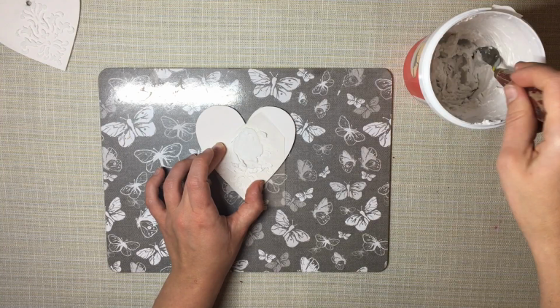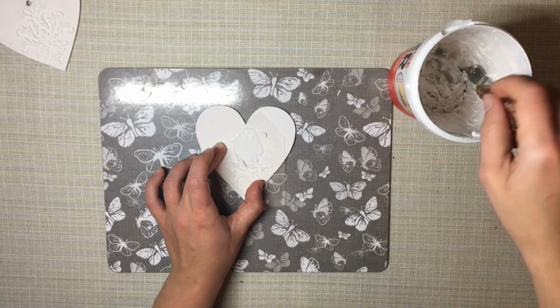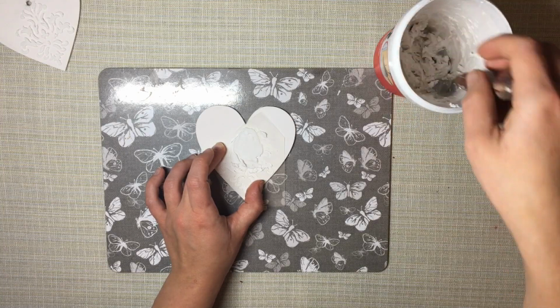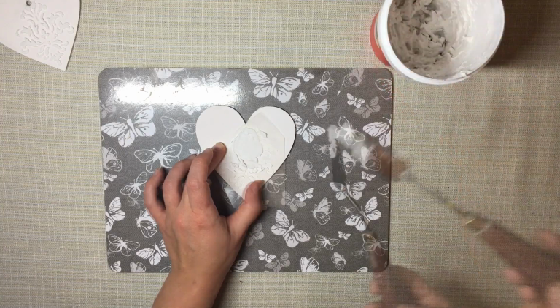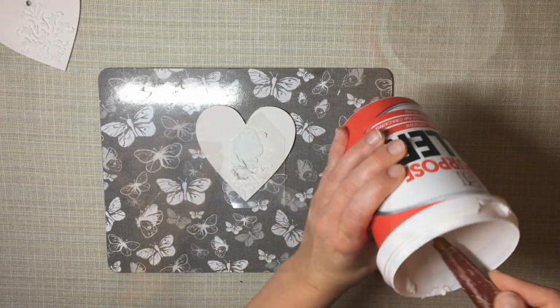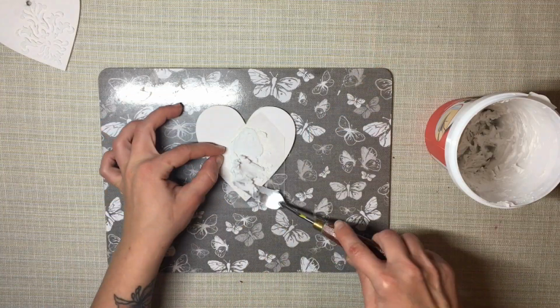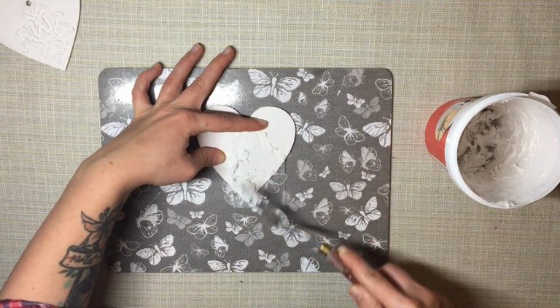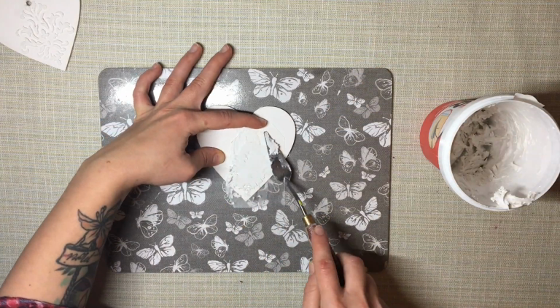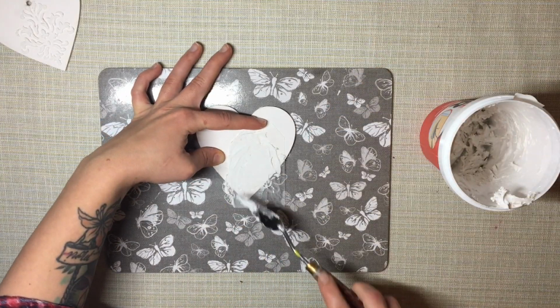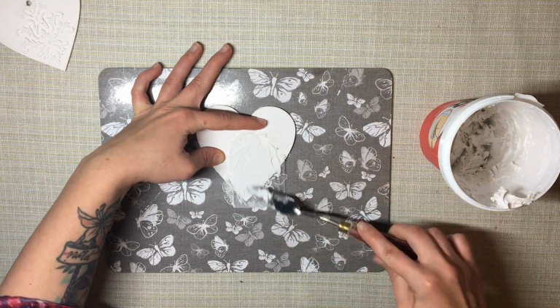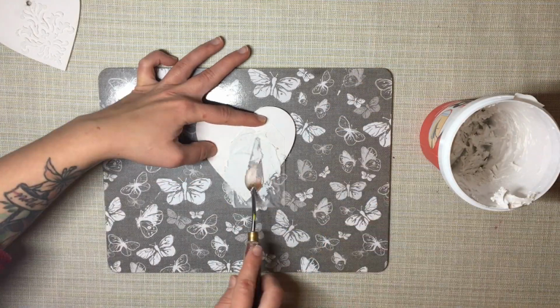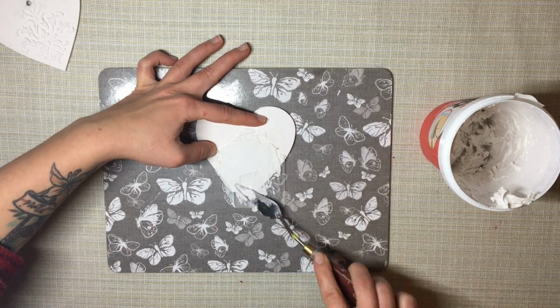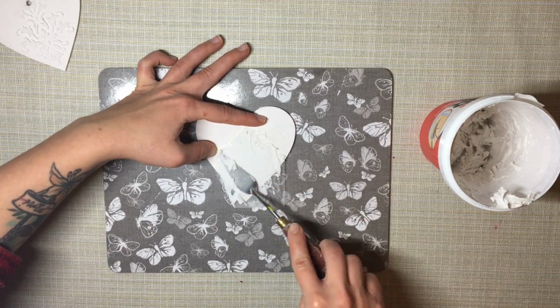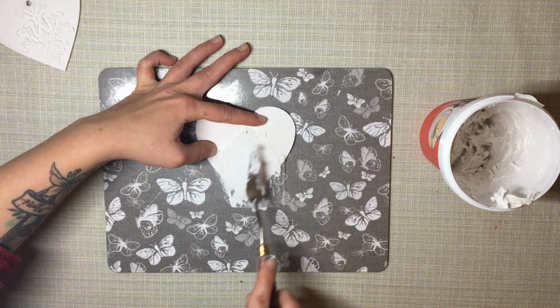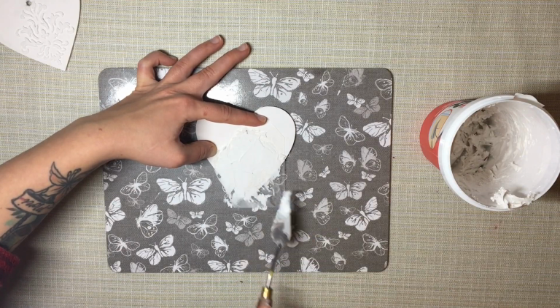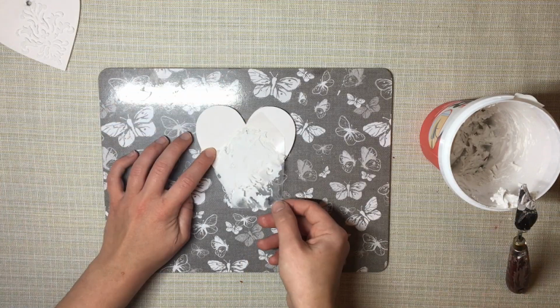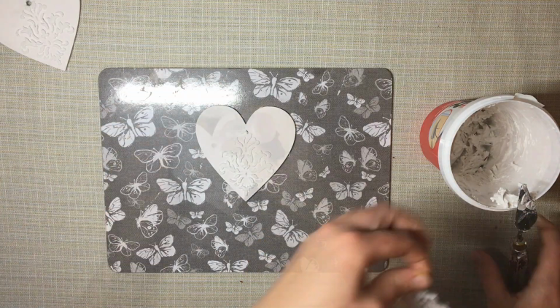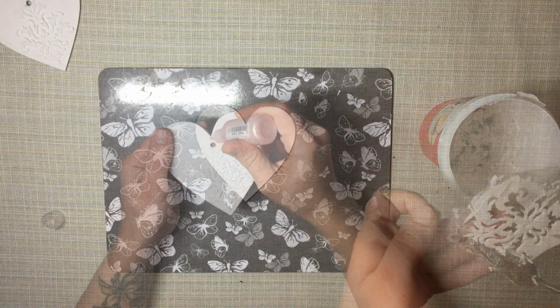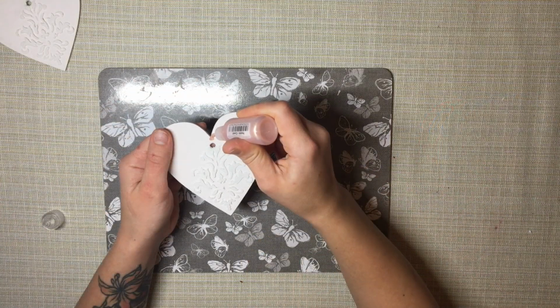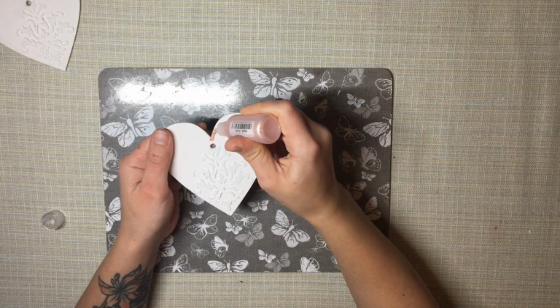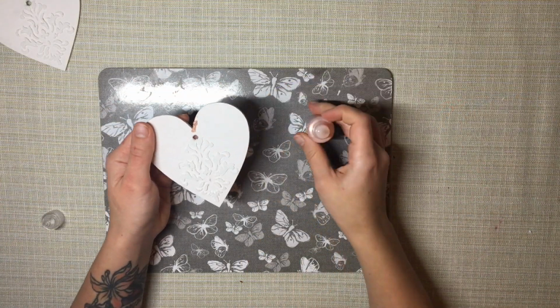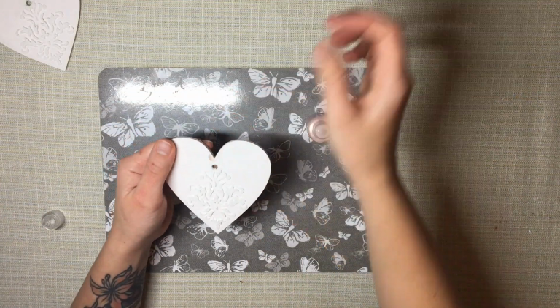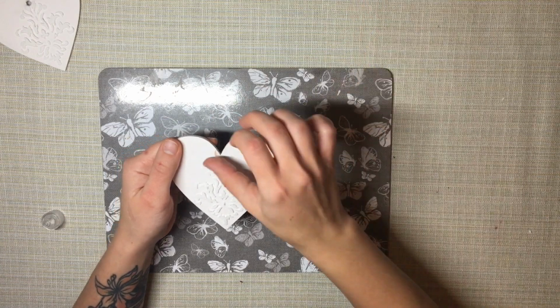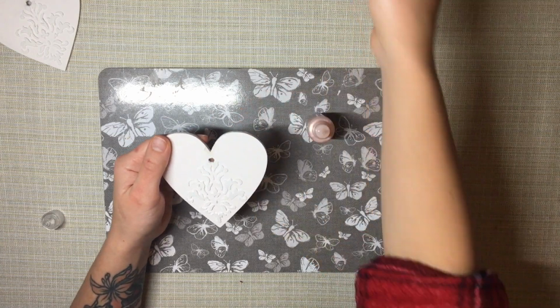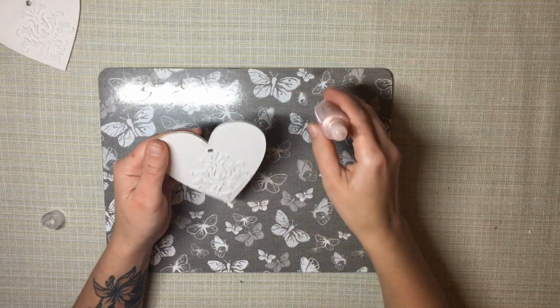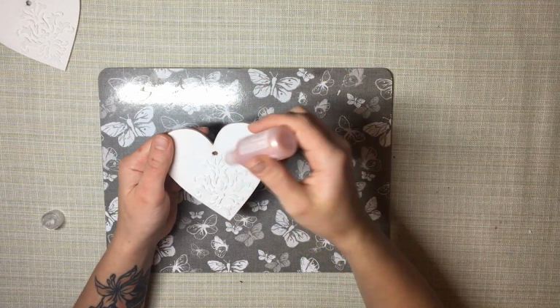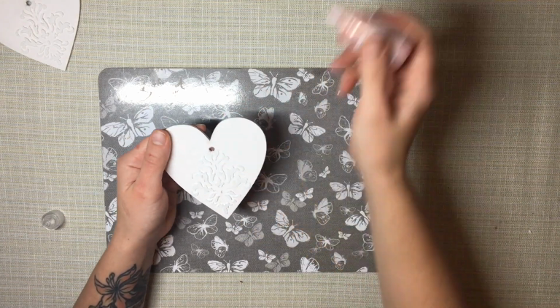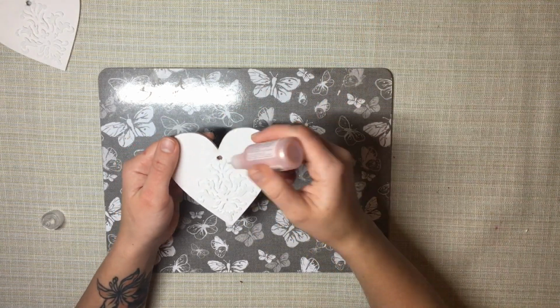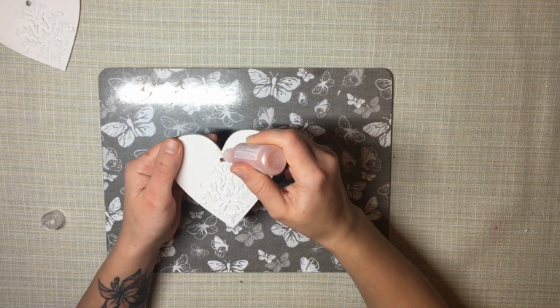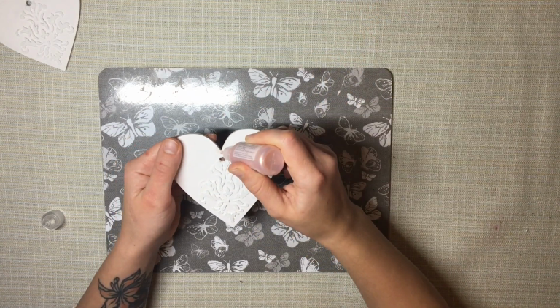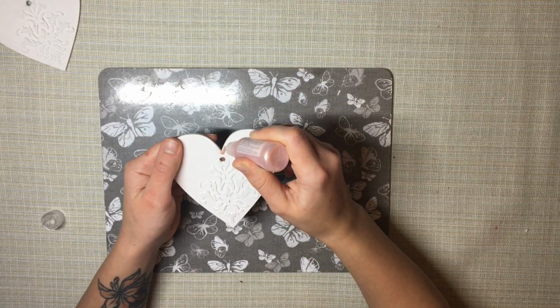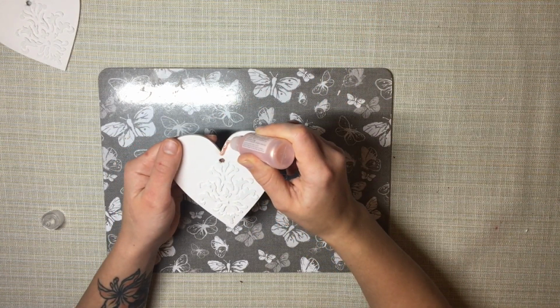I apply the multi-purpose paste to both hearts but only on one side. While I'm waiting for the filler to dry, I apply my contour and little dots.